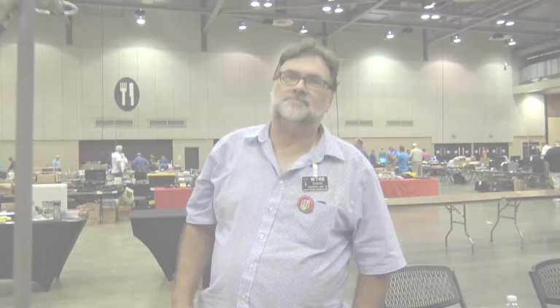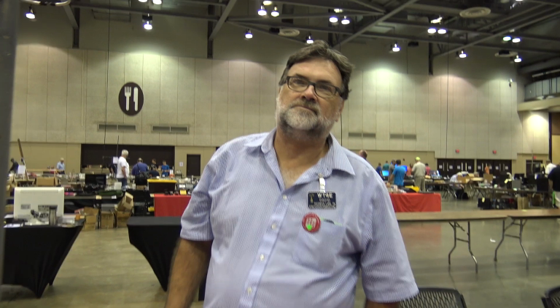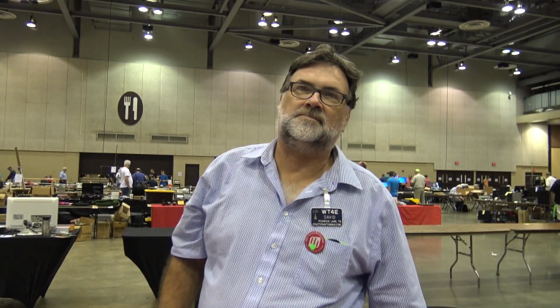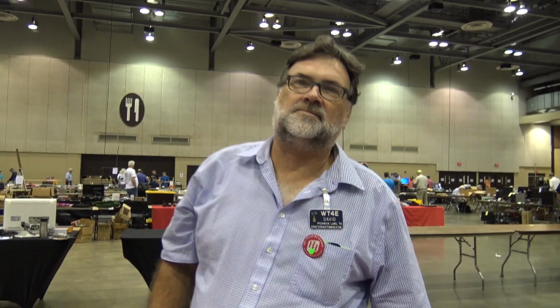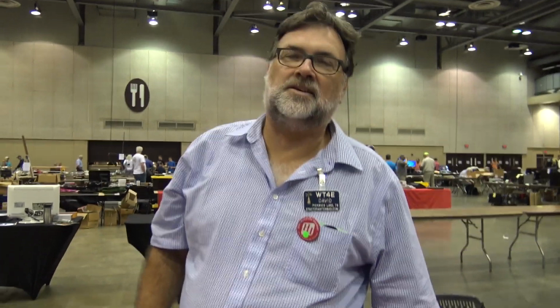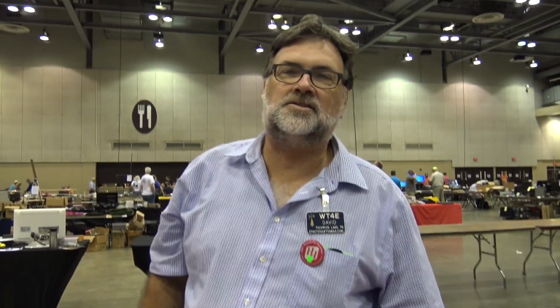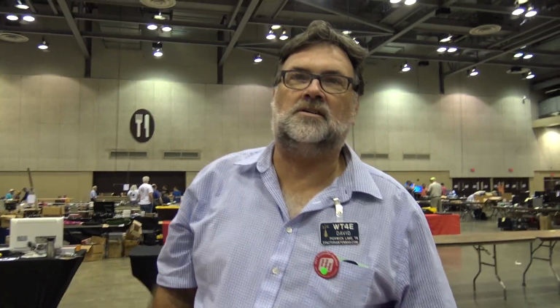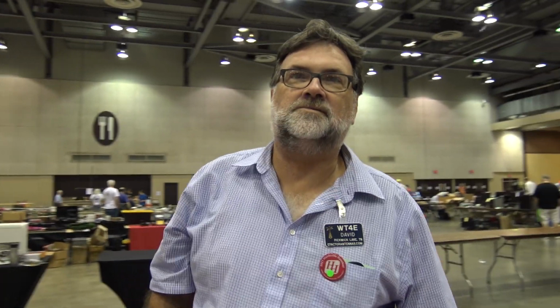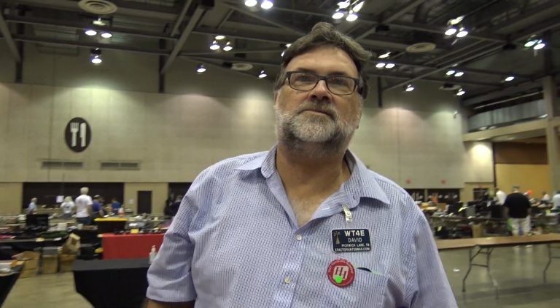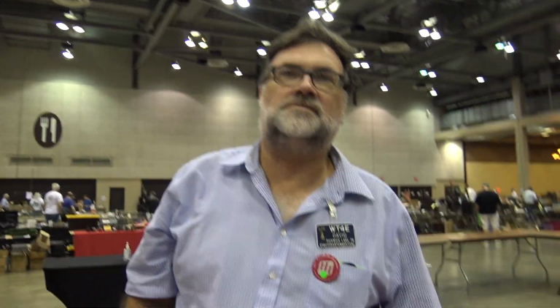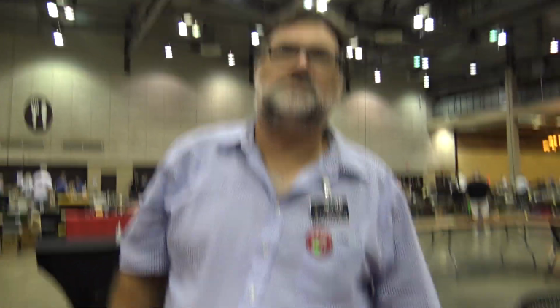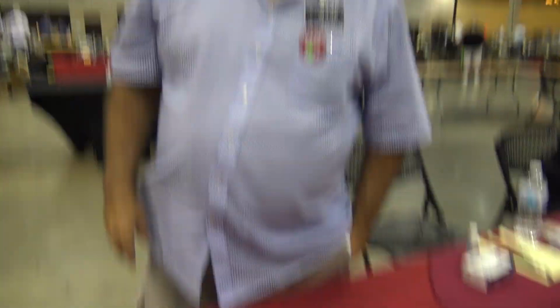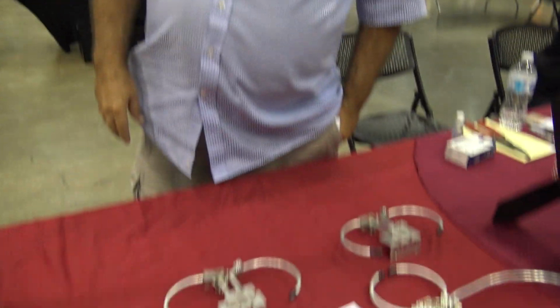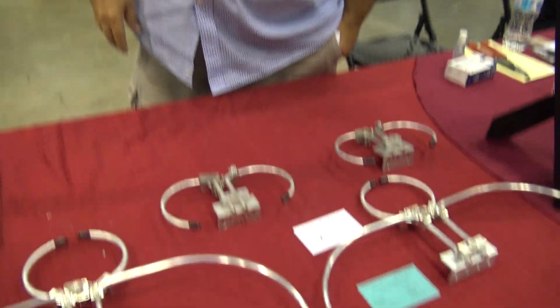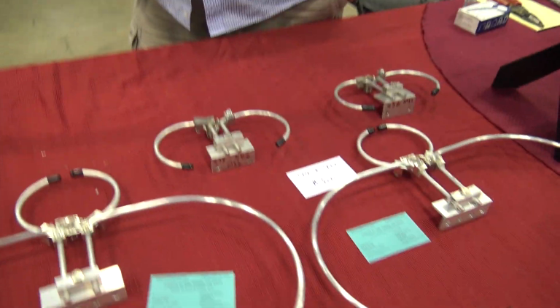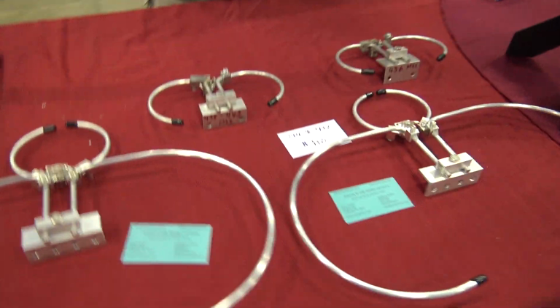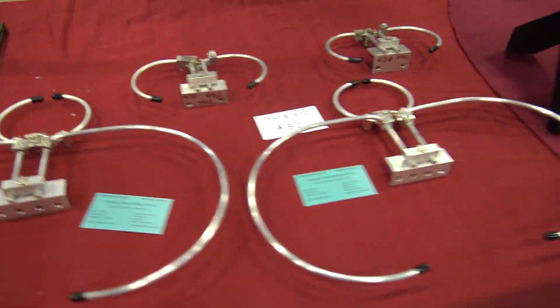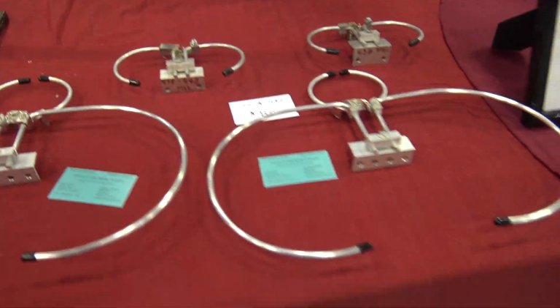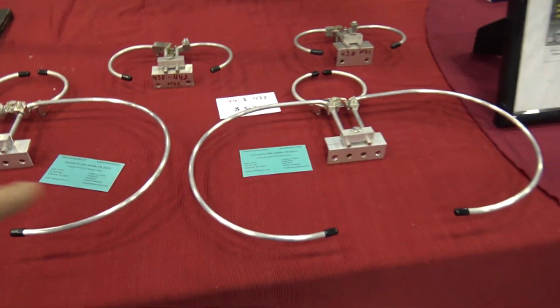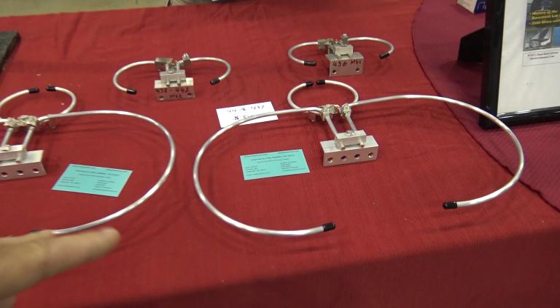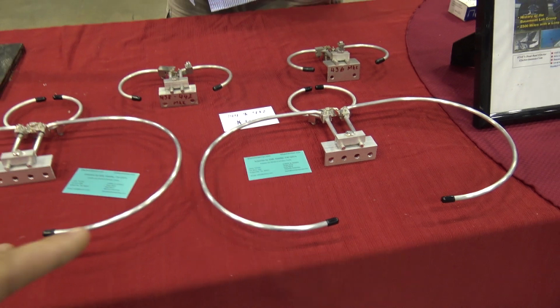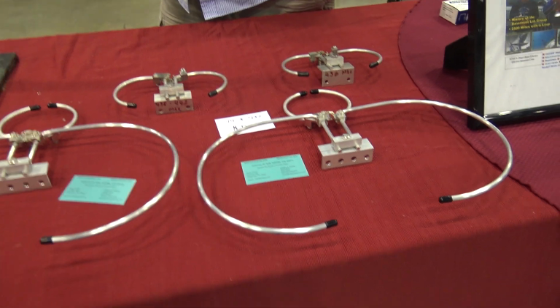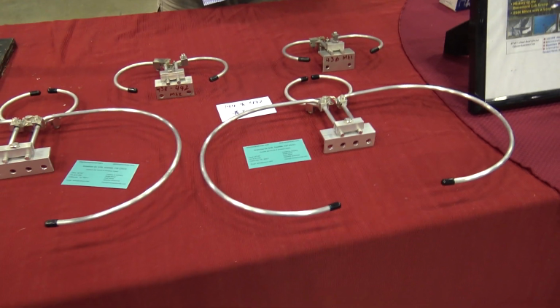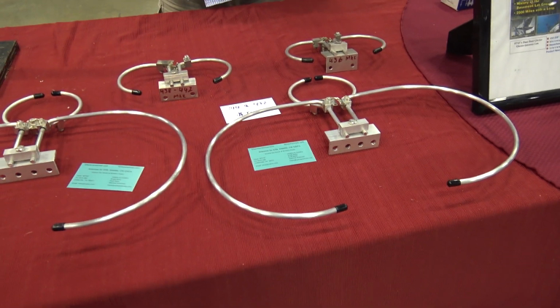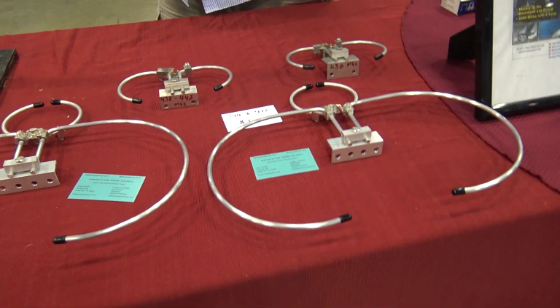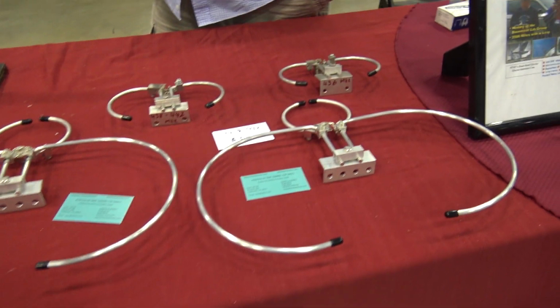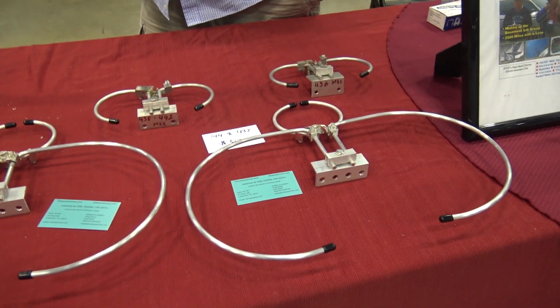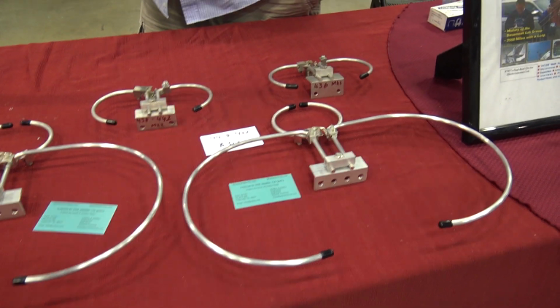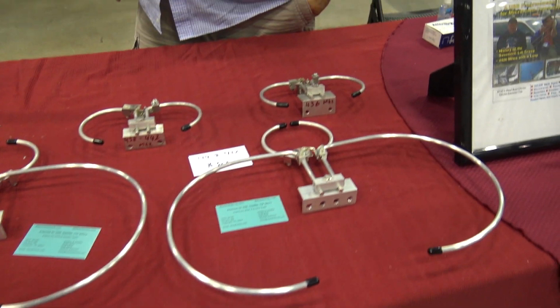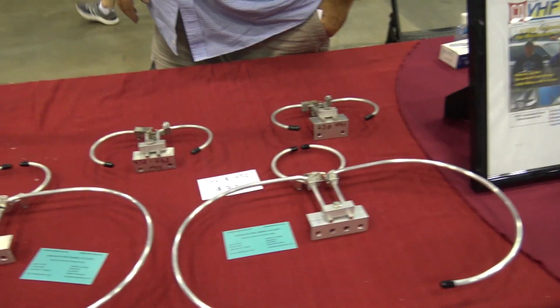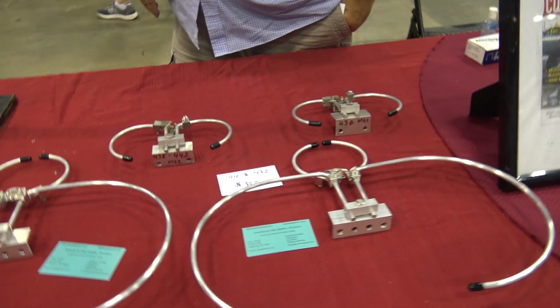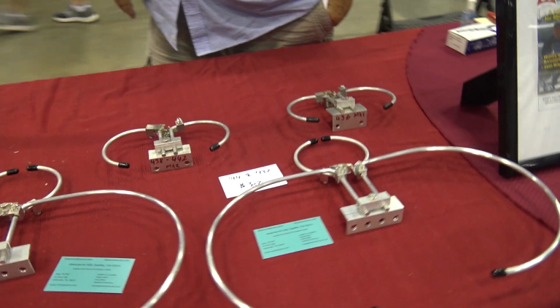Hello, David. What's going on? So tell me about this. I've seen somebody bought one, and they said, 'Eric, you've got to check this out.' Then I came over here to see. What do we have here, David?